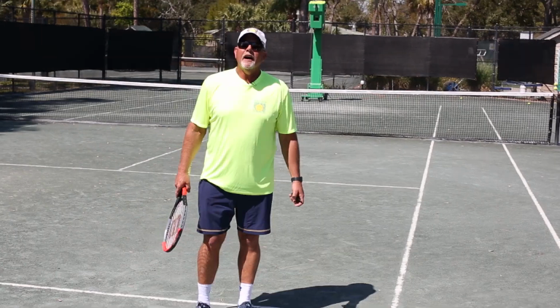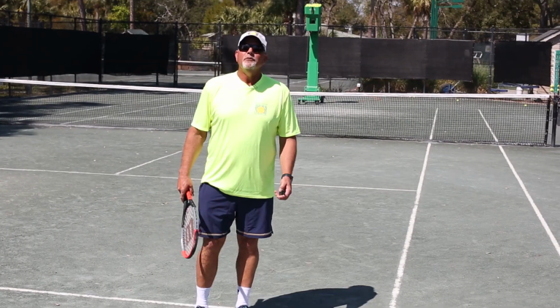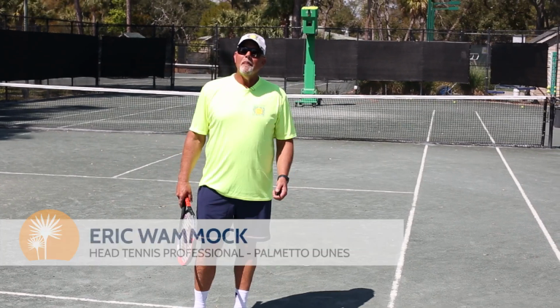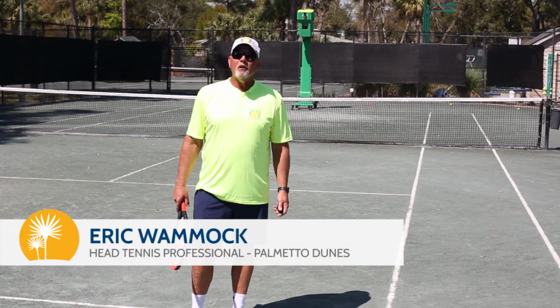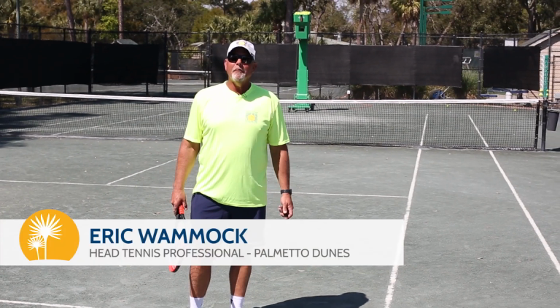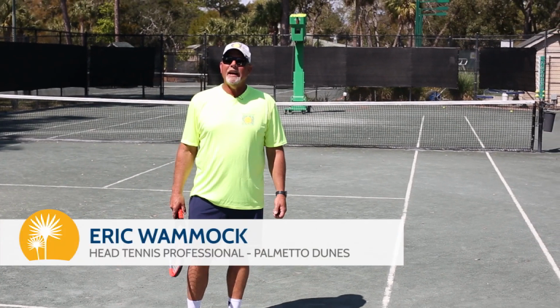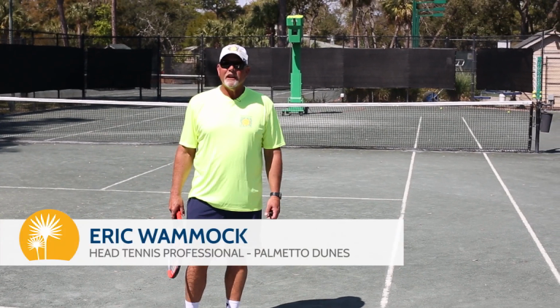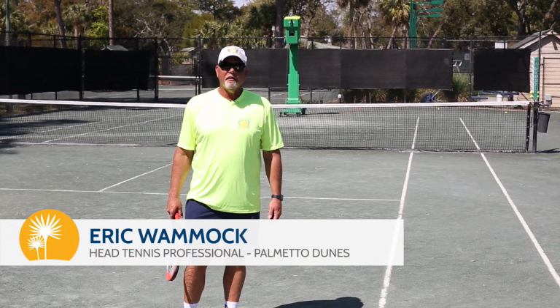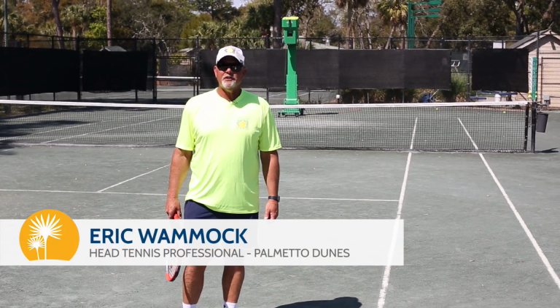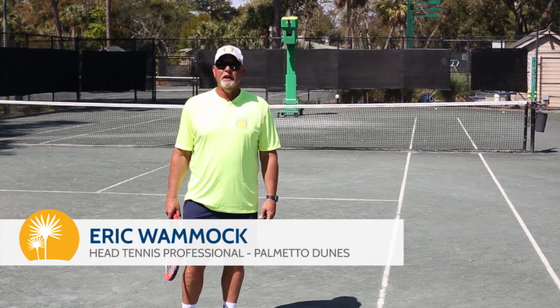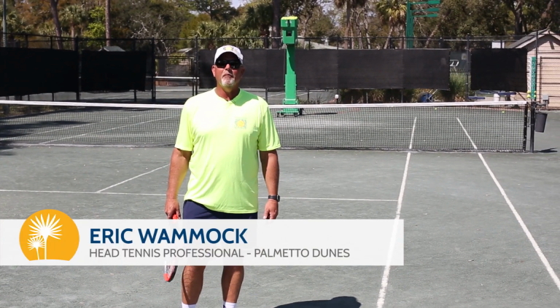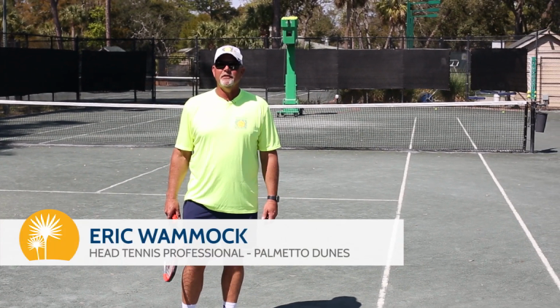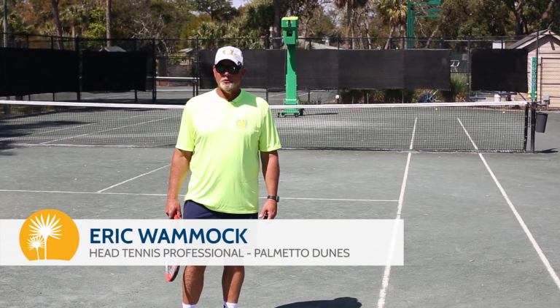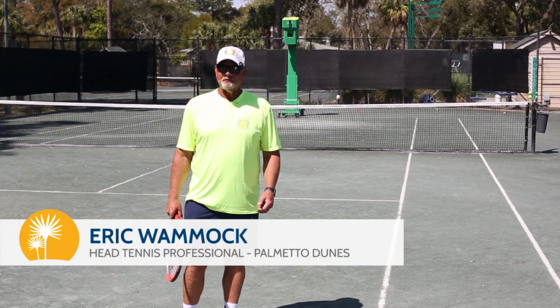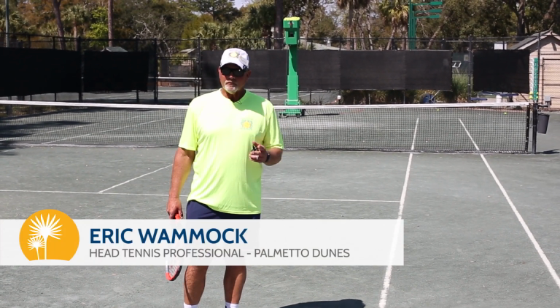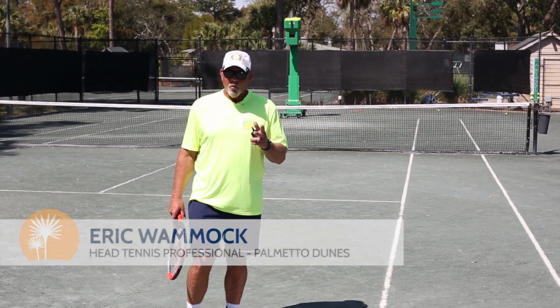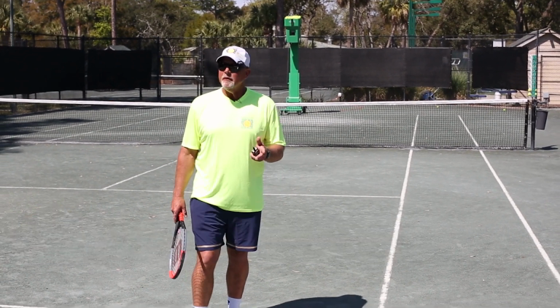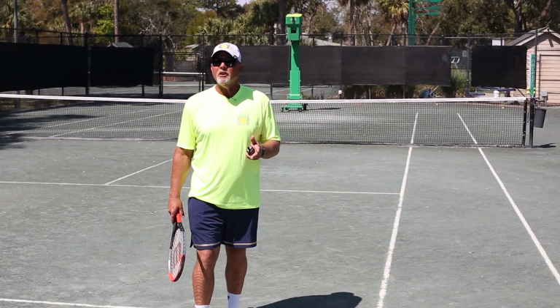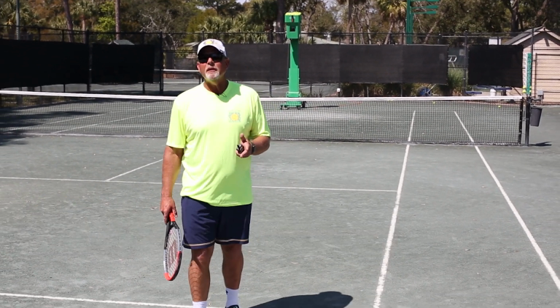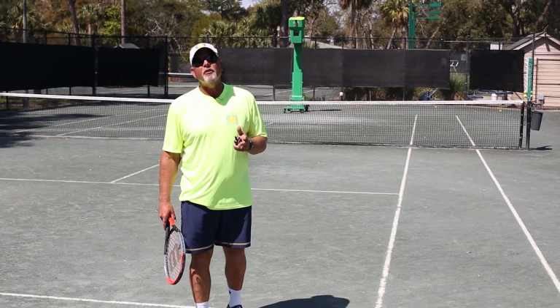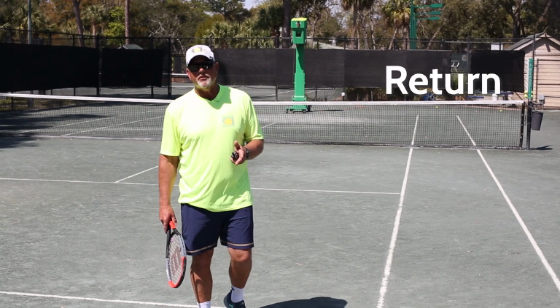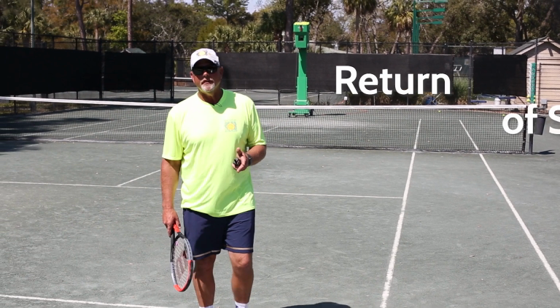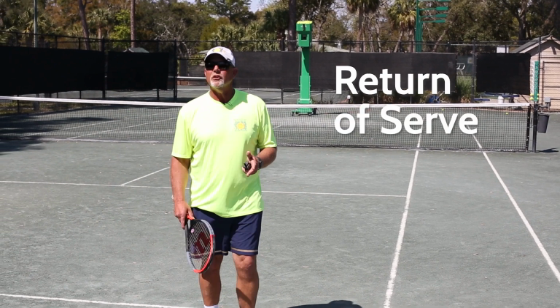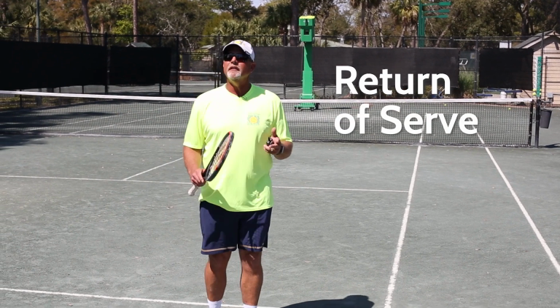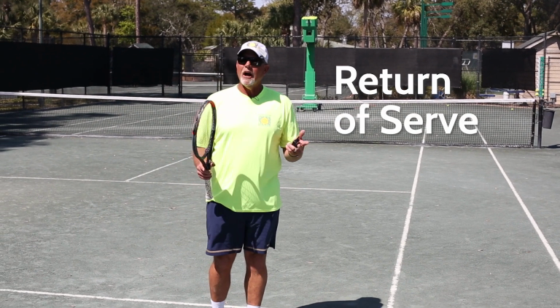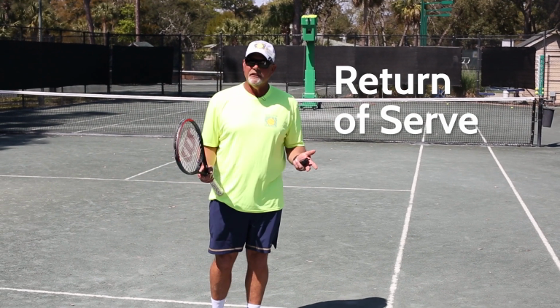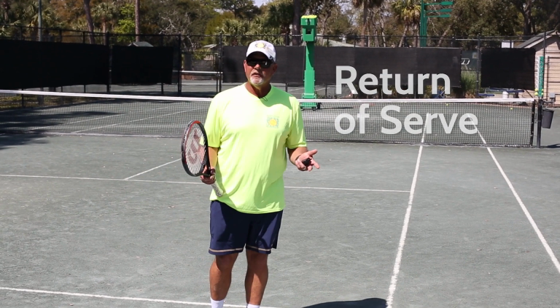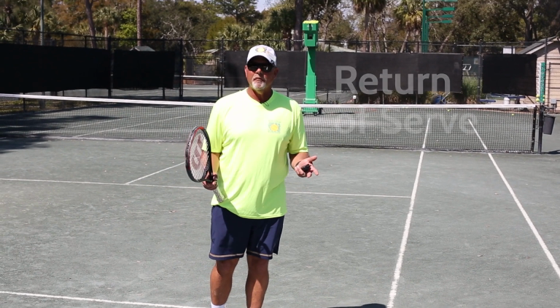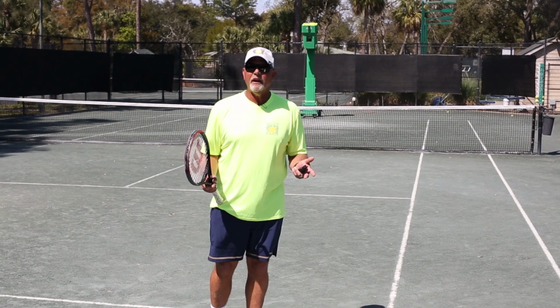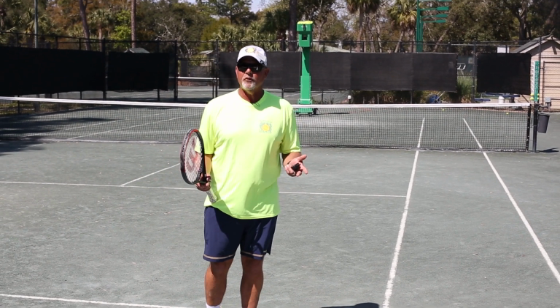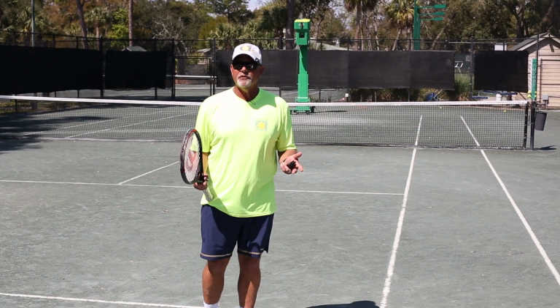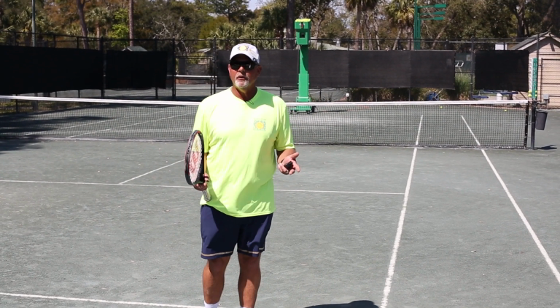Hi, I'm Eric Womack, Head Tennis Professional at Palmetto Dunes. We're going to be talking about the return of serve and how it differs from a regular ground stroke.